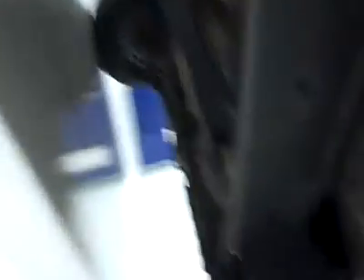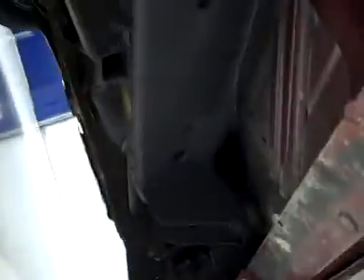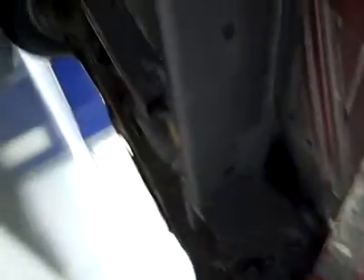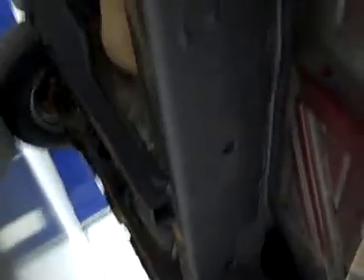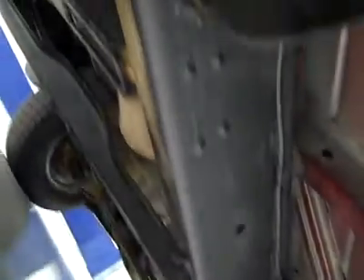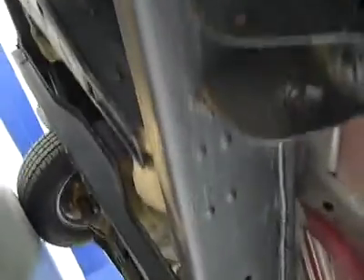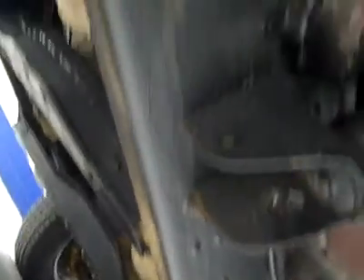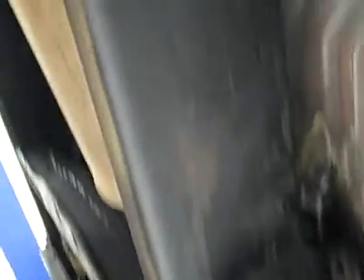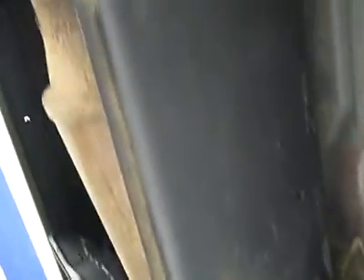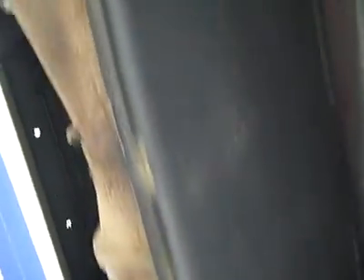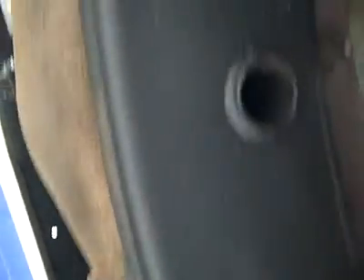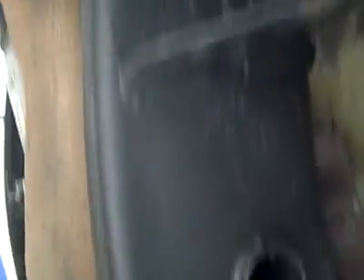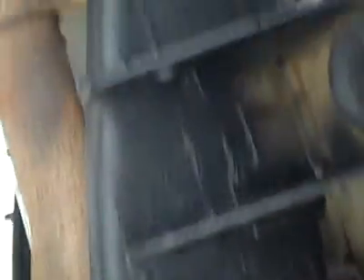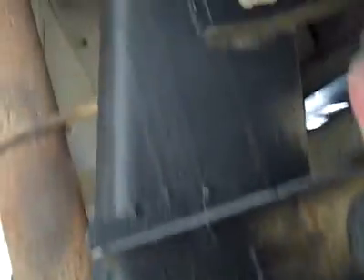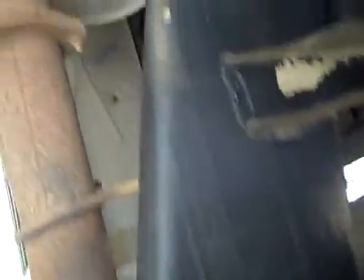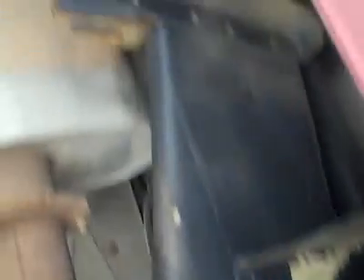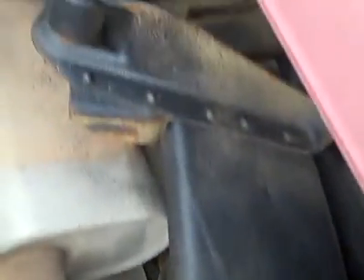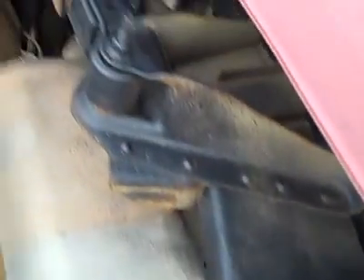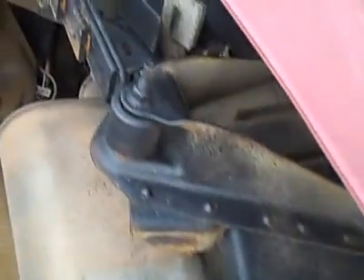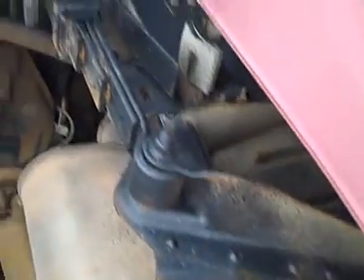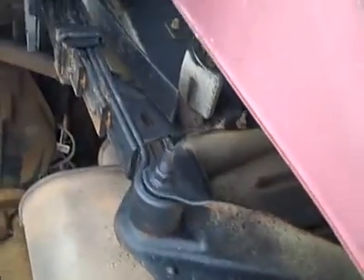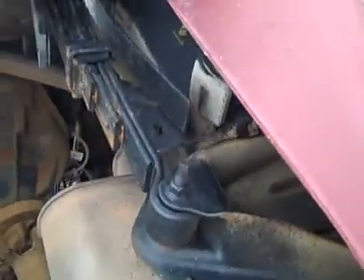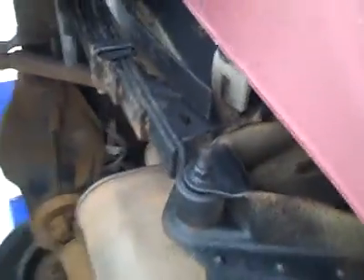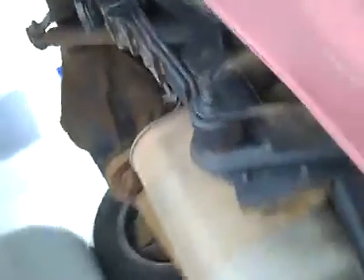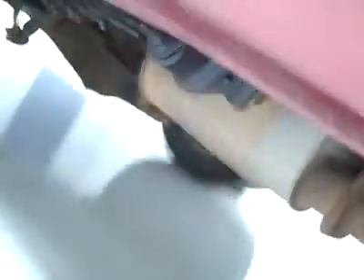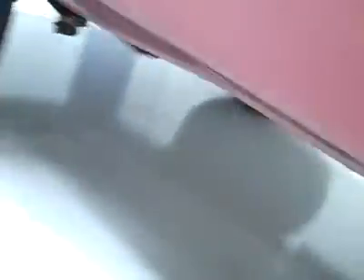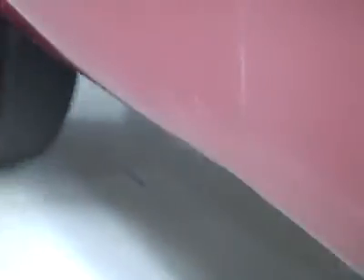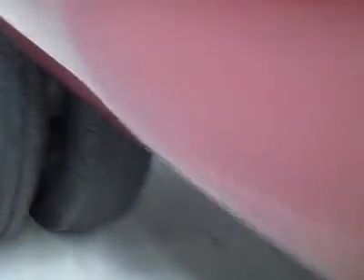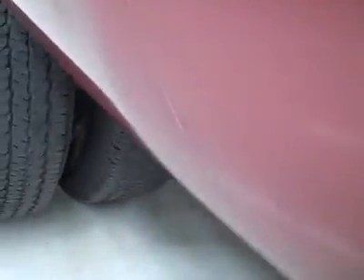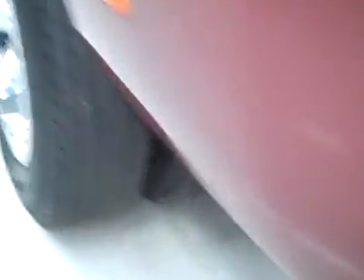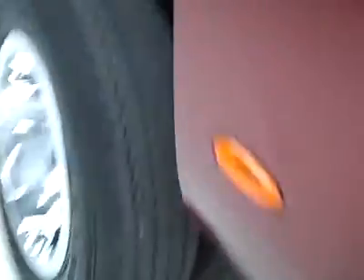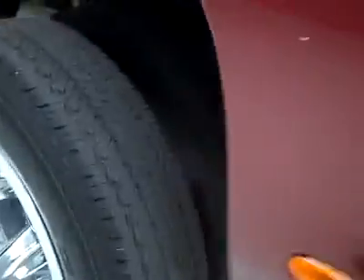Paint looks good and underneath, the frame and underbody looks like it's been undercoated and it's holding up real well — maybe just a hint of corrosion back near the spring there, but most of the frame looks really clean.